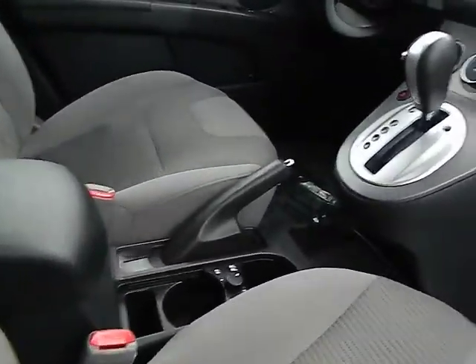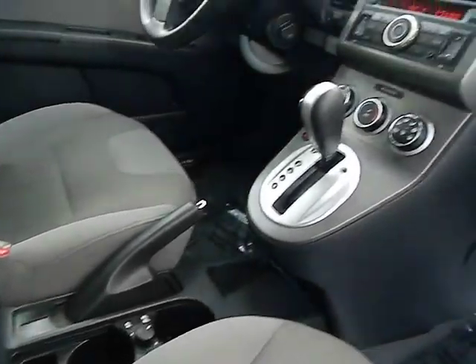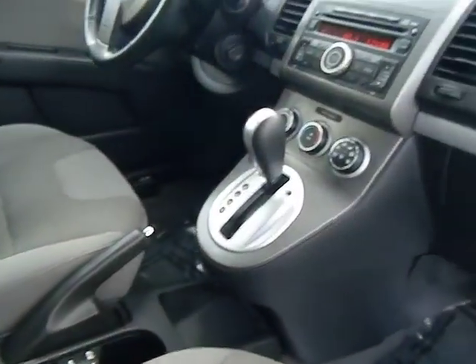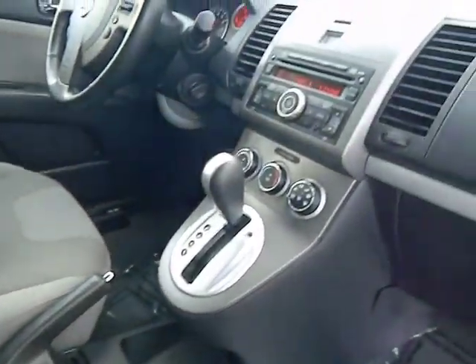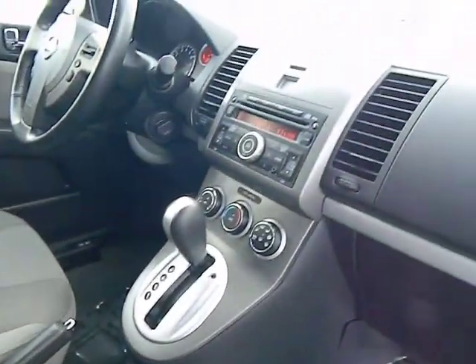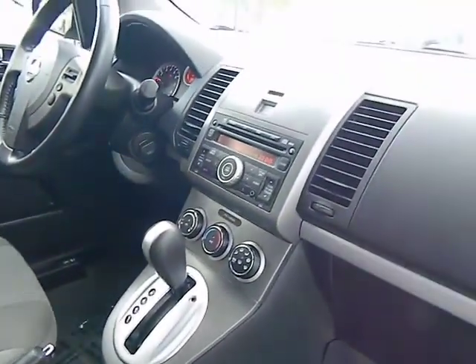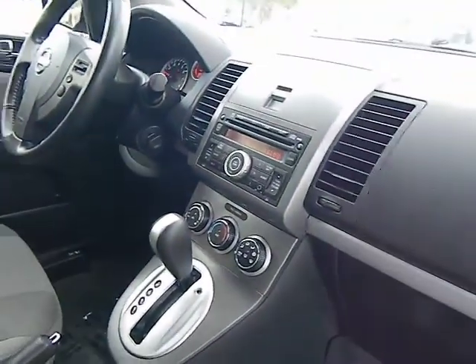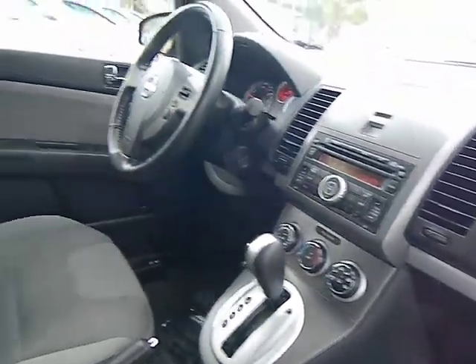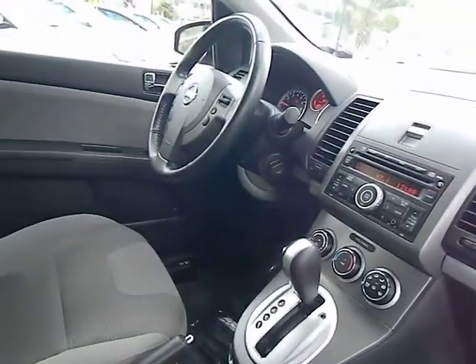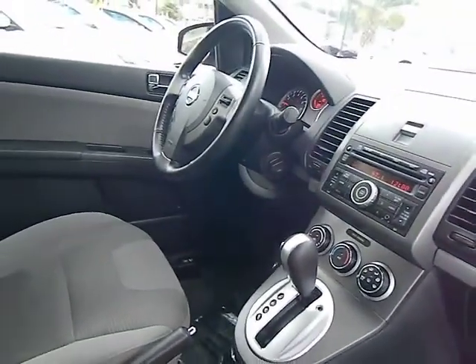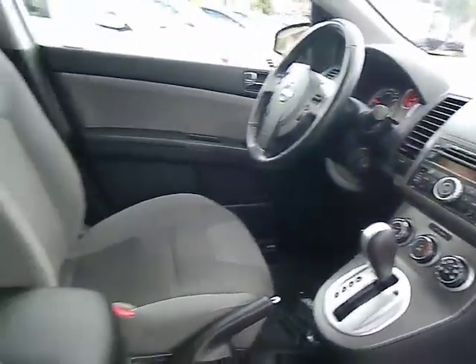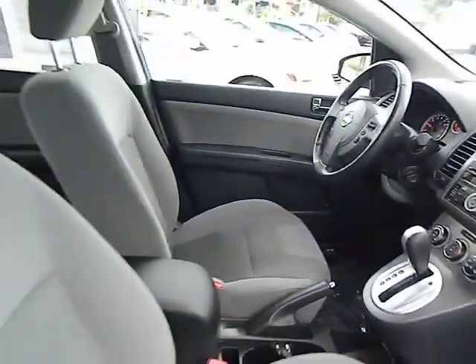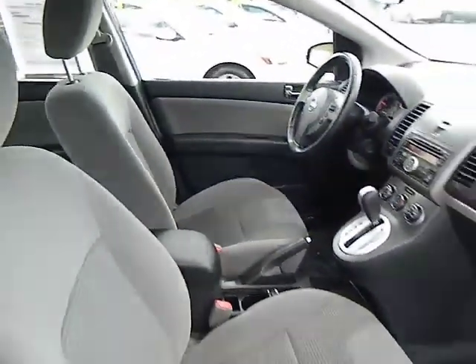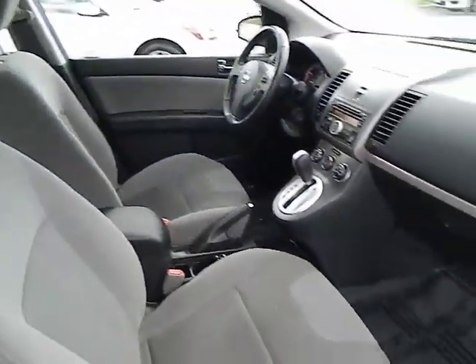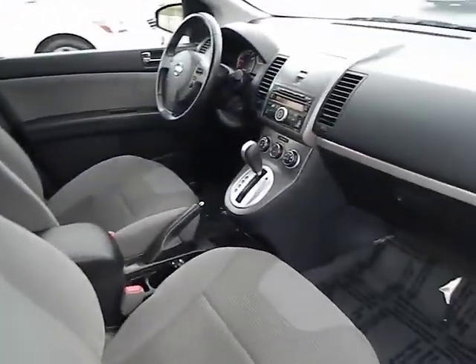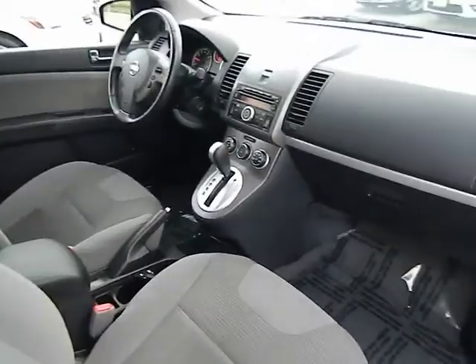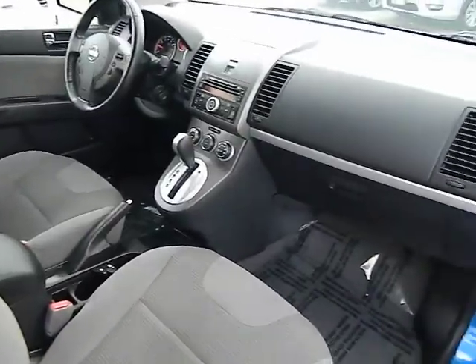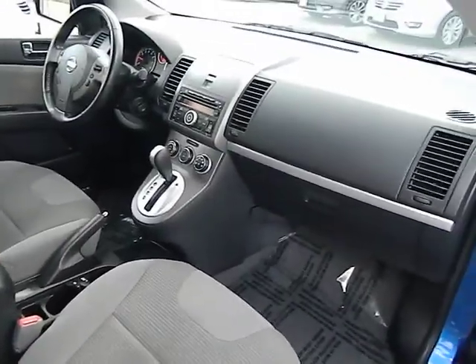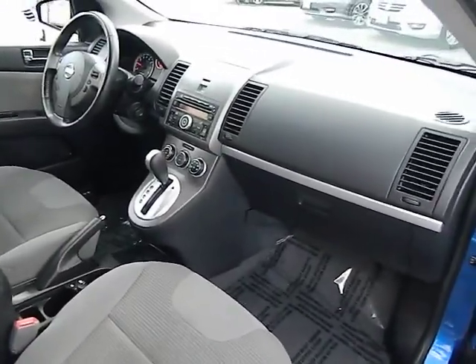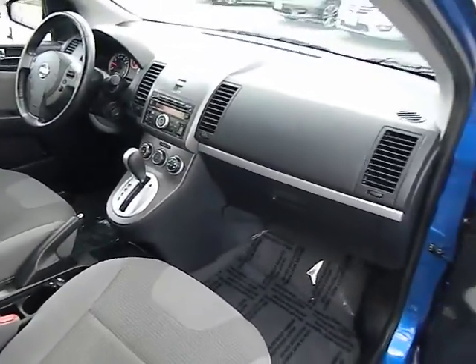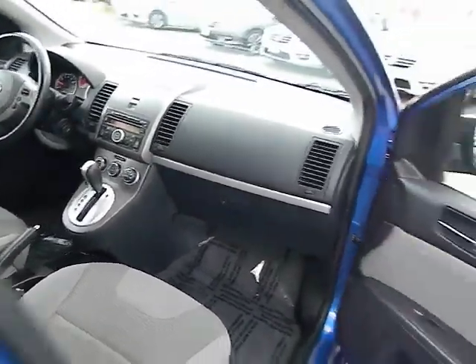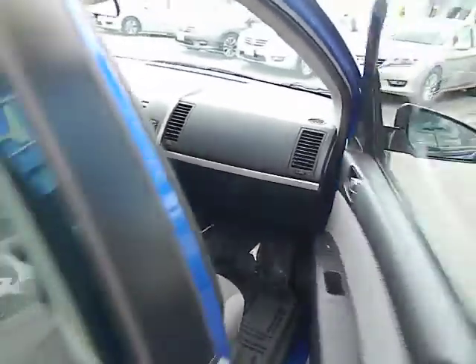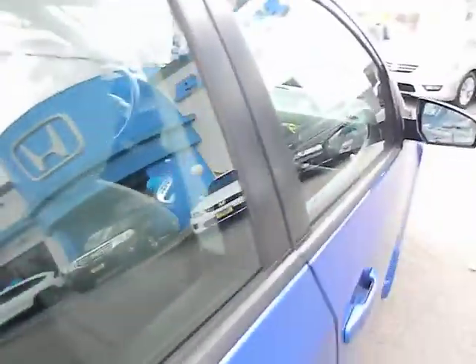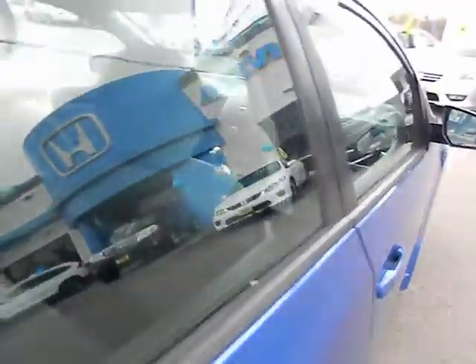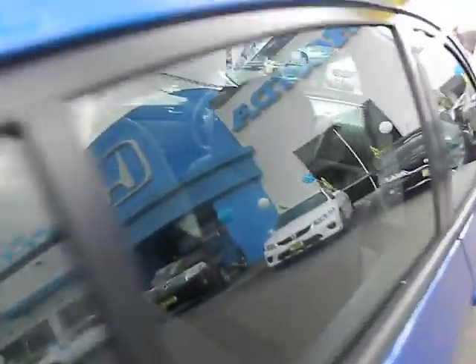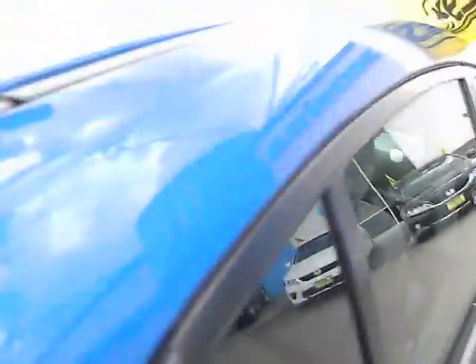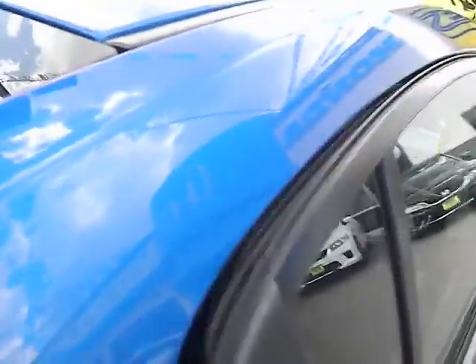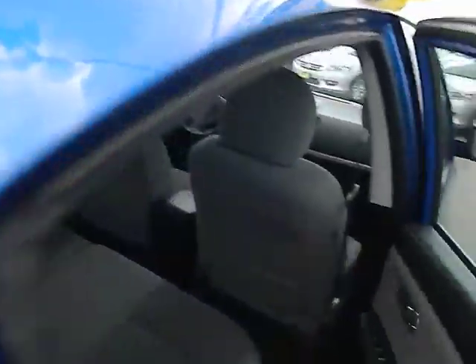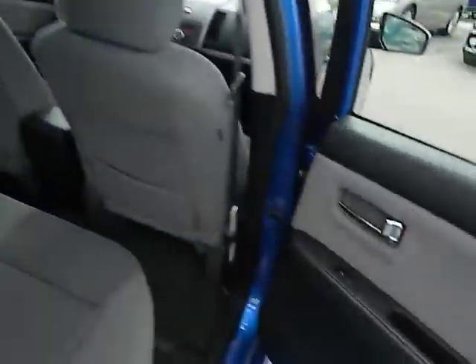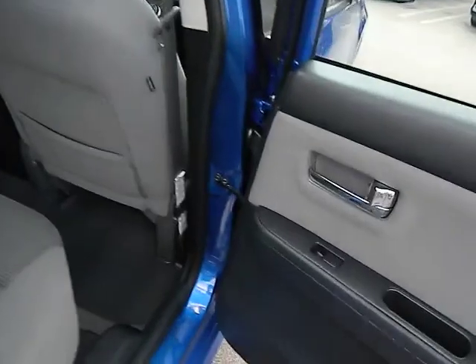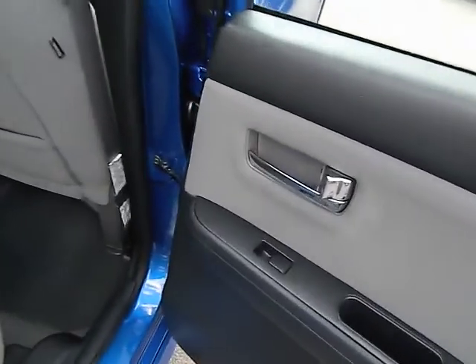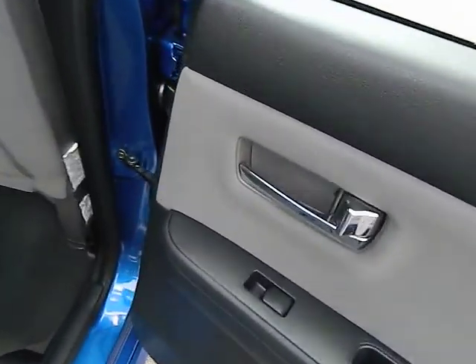Traction control, anti-lock braking system, steering wheel audio controls, dual airbags, air conditioning front, Bluetooth wireless data link for hands-free phone.